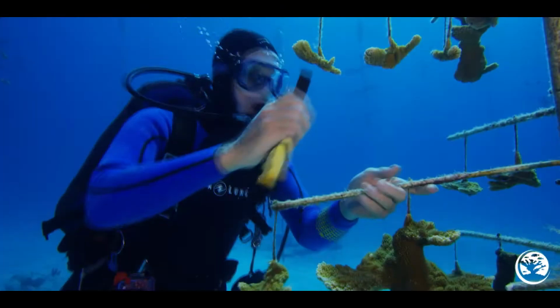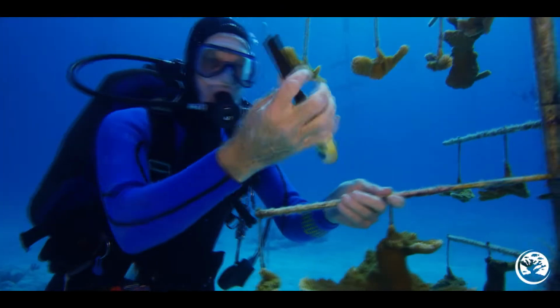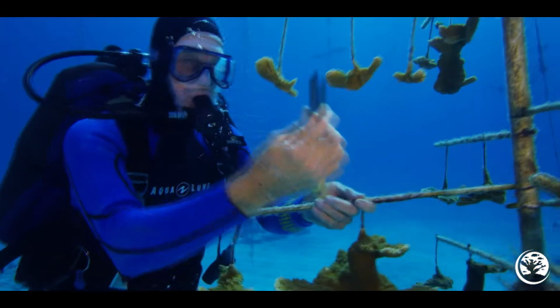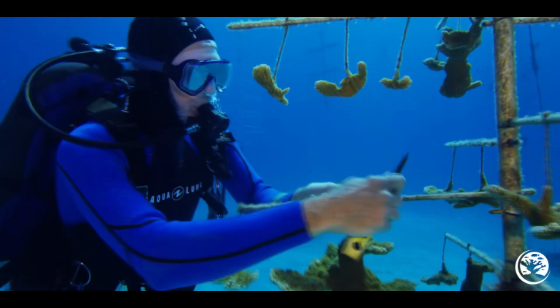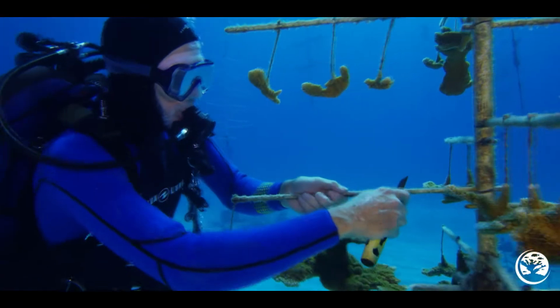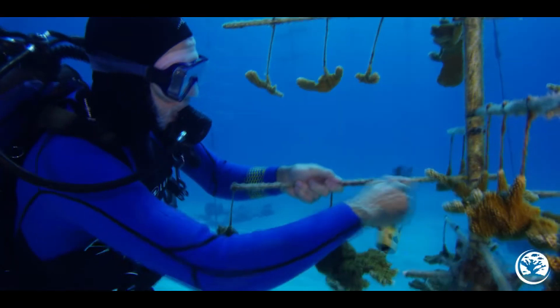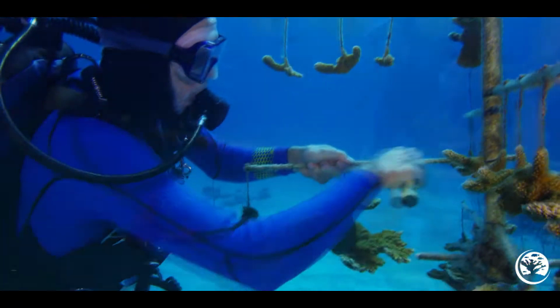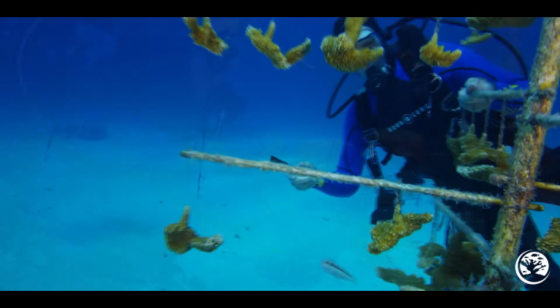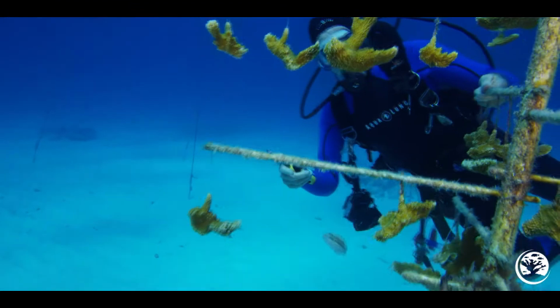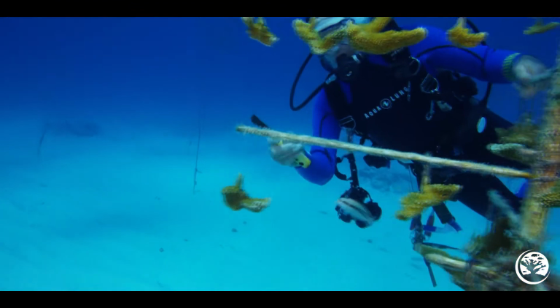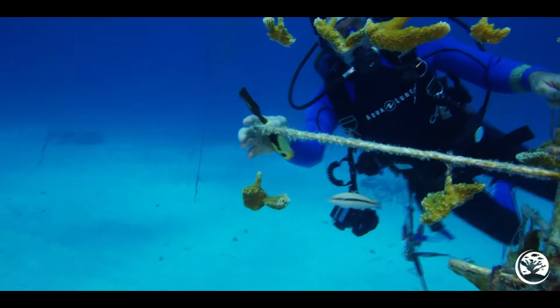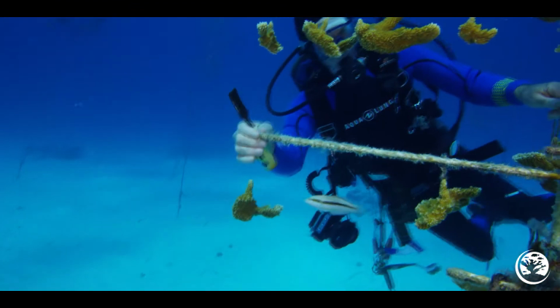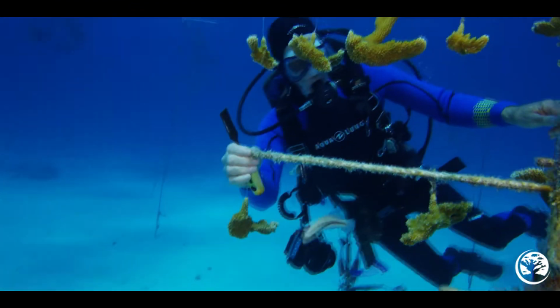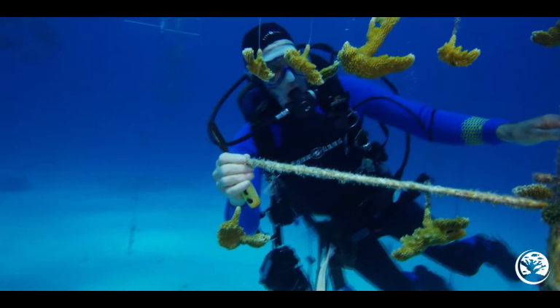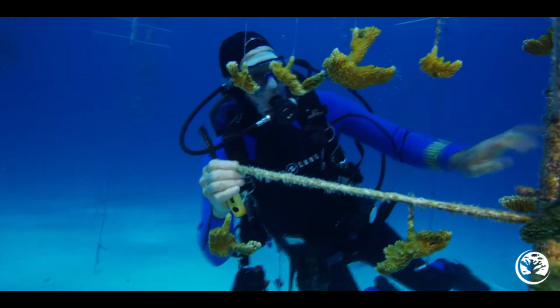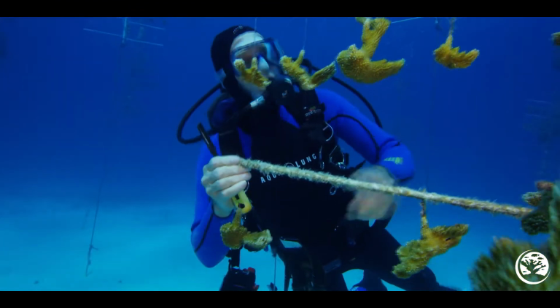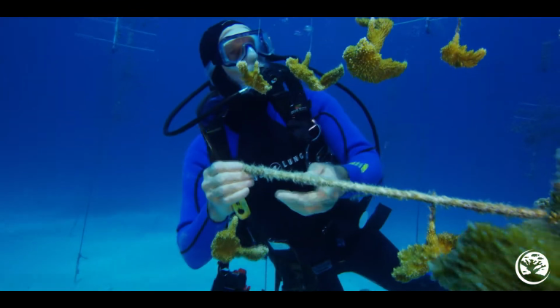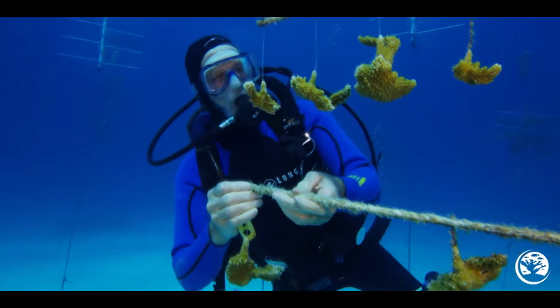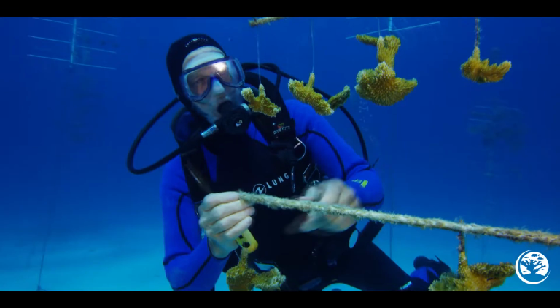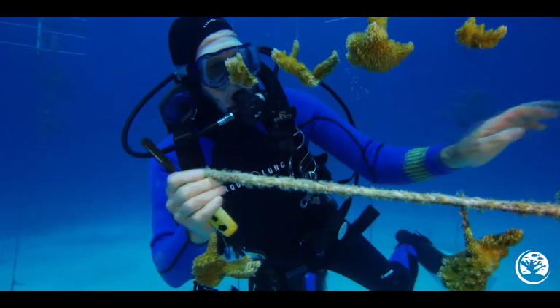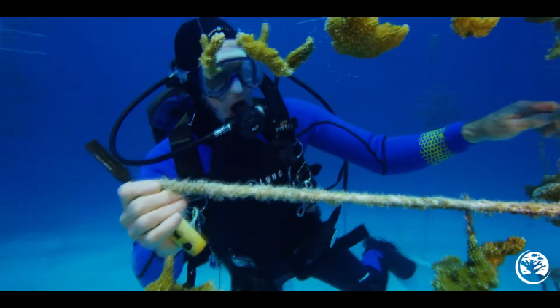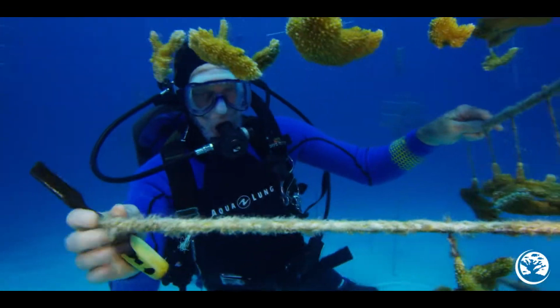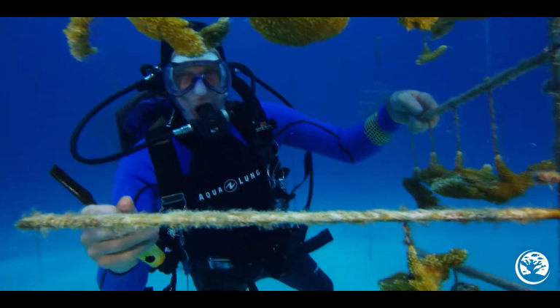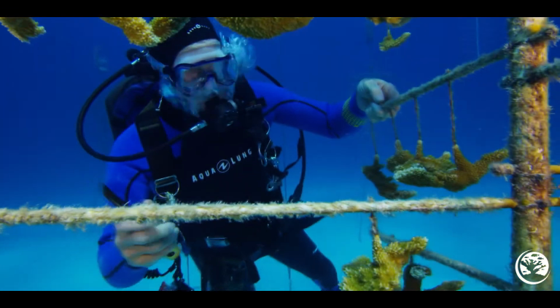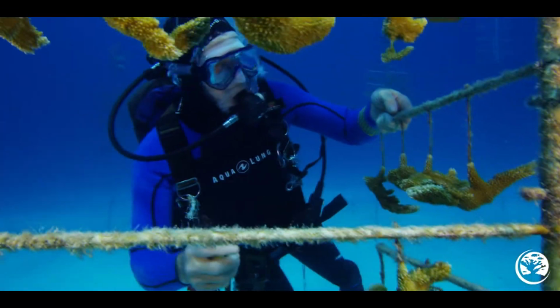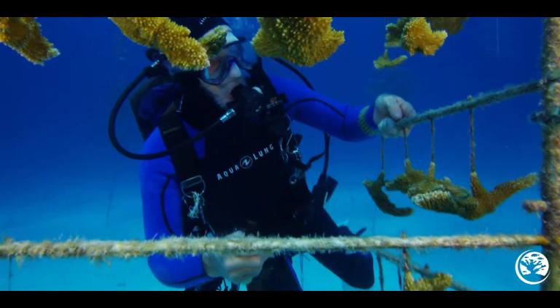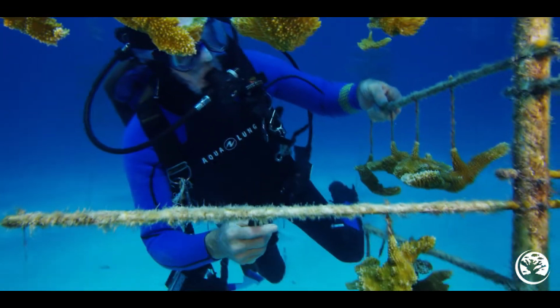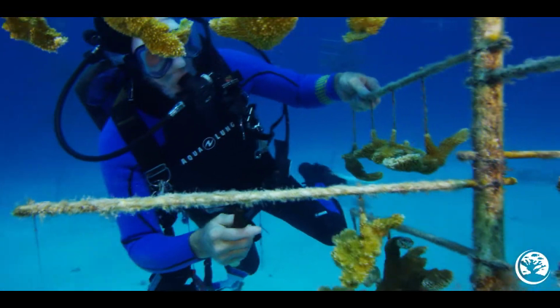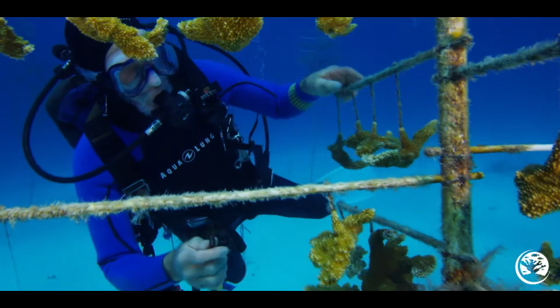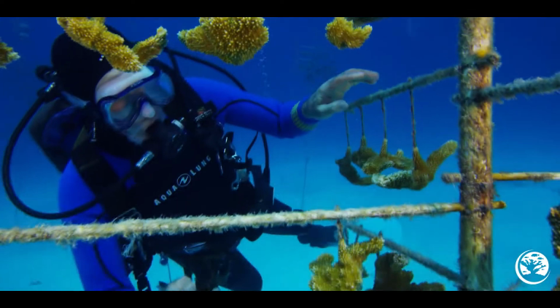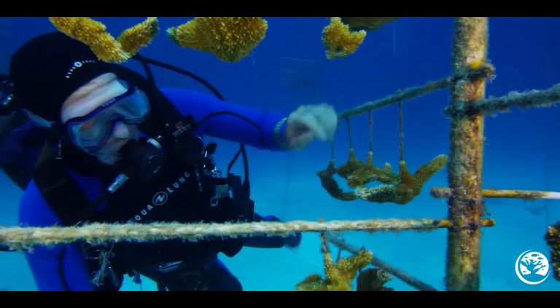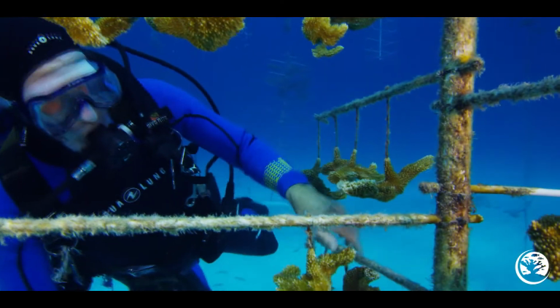The fire coral could be anywhere along the rod. It could start at the top and go around to the bottom, so you'll need to look carefully all over the tree. With the chisel, you want to work up and down the tree, turning it around, making sure to look thoroughly for those little bits of fire coral.